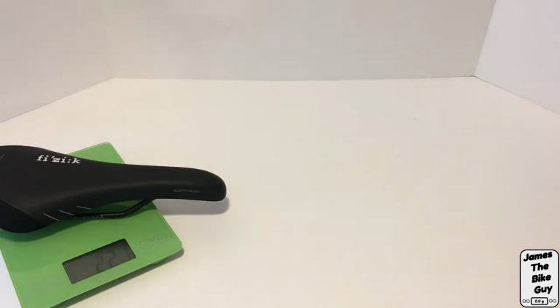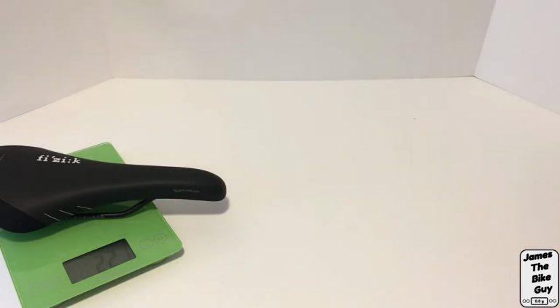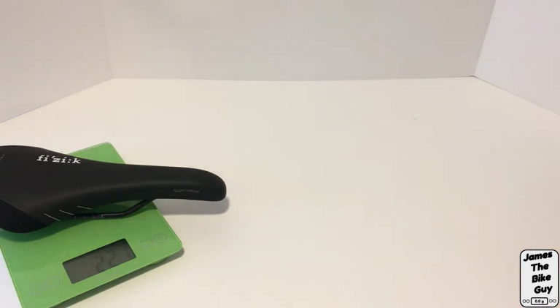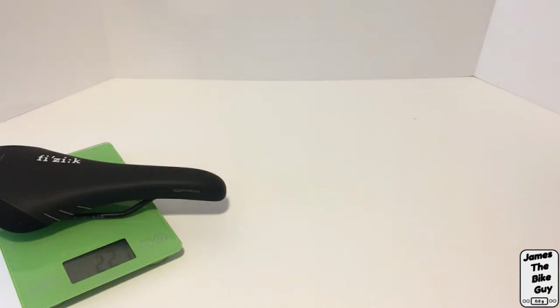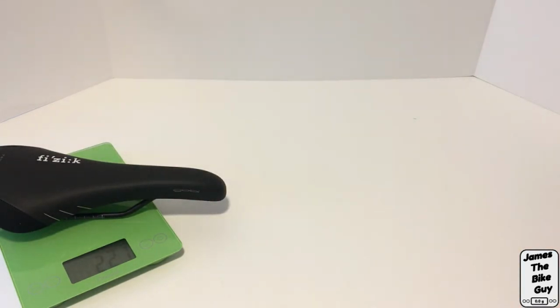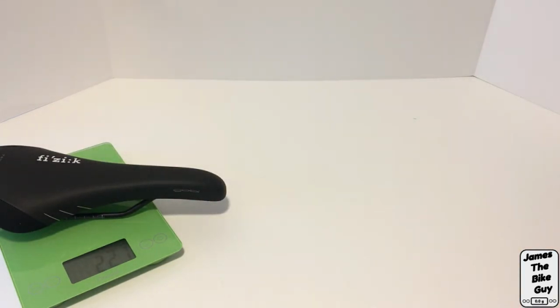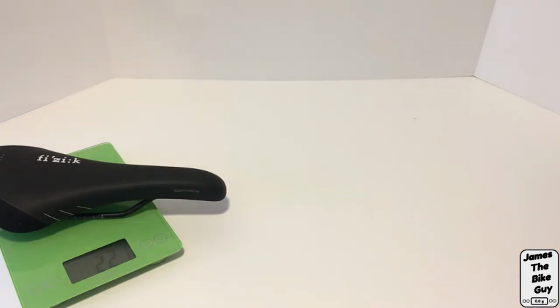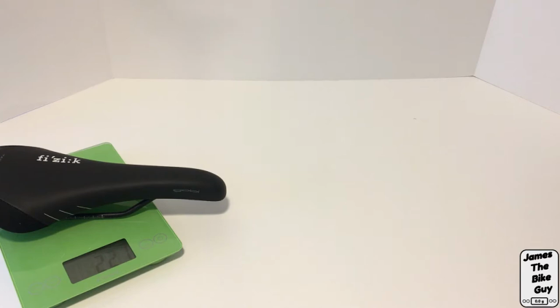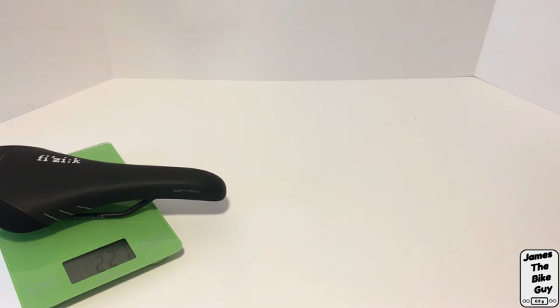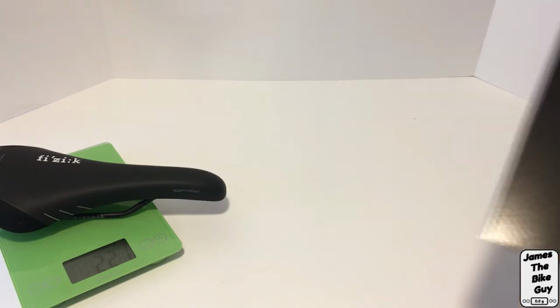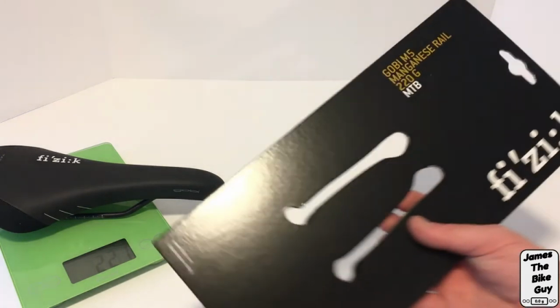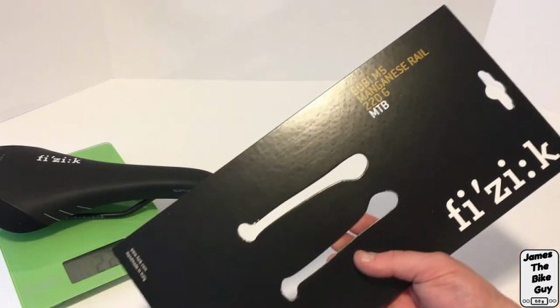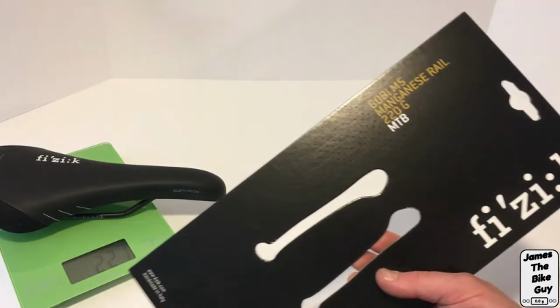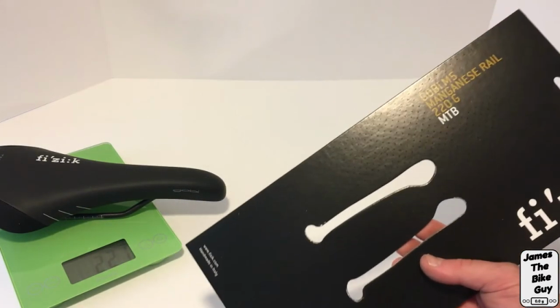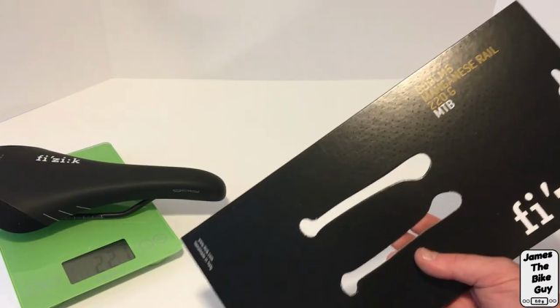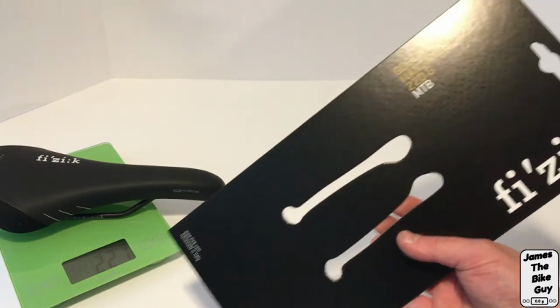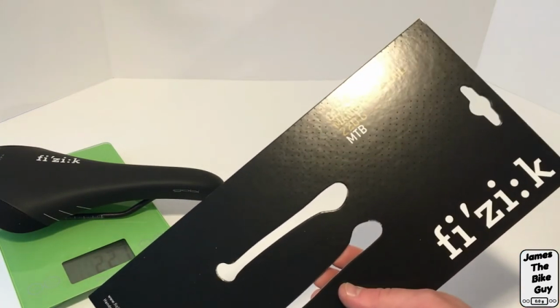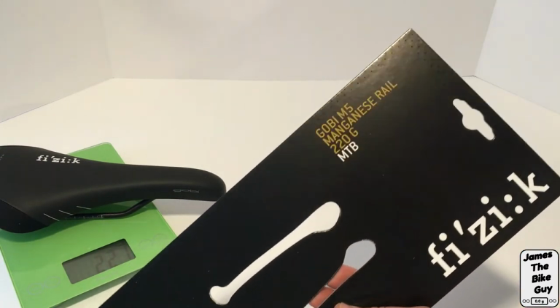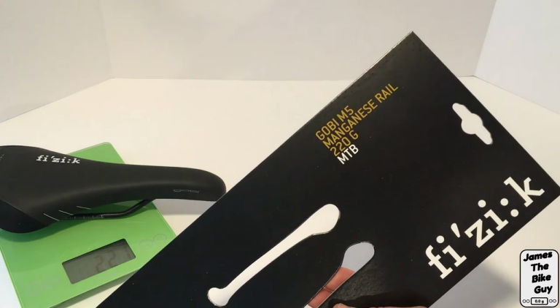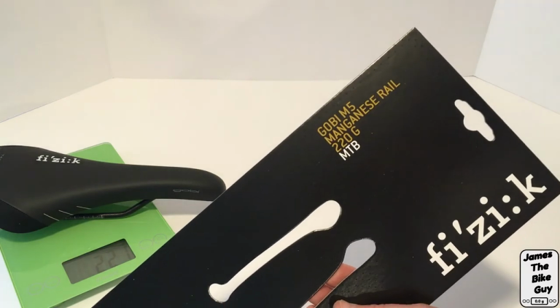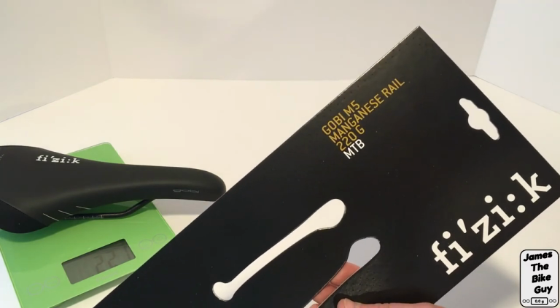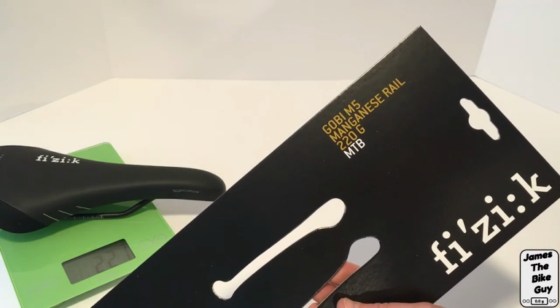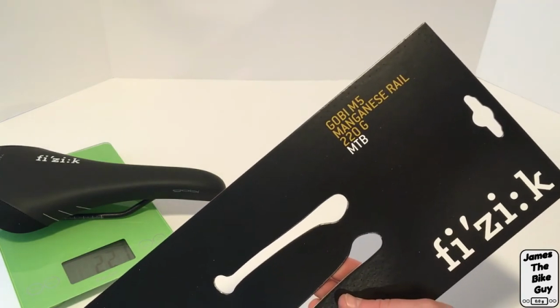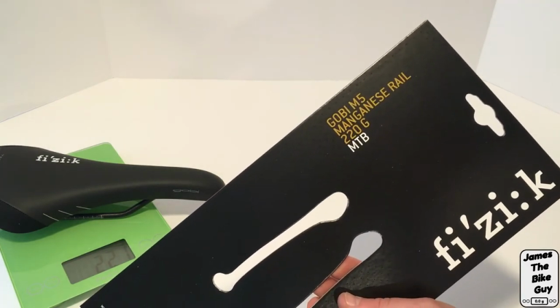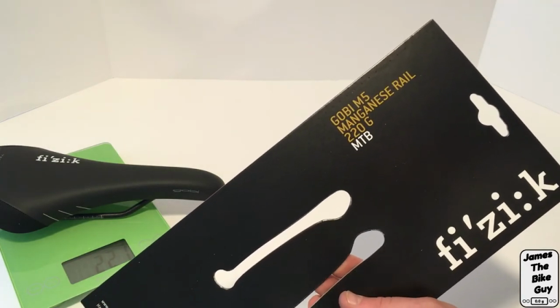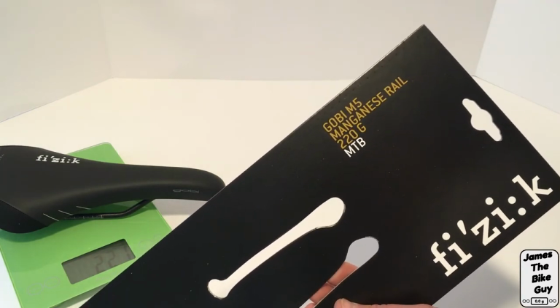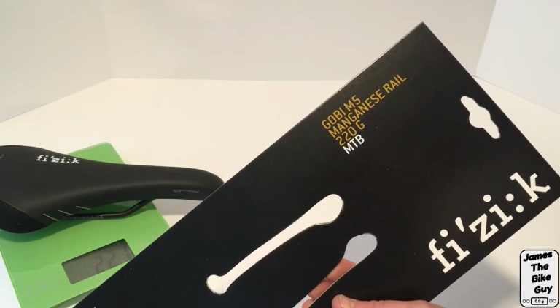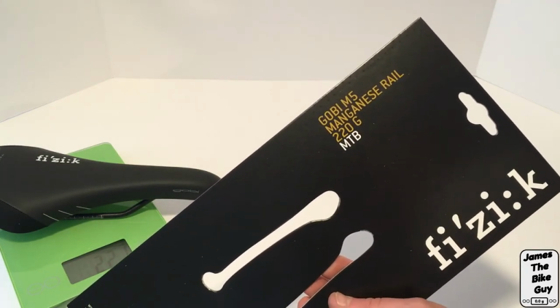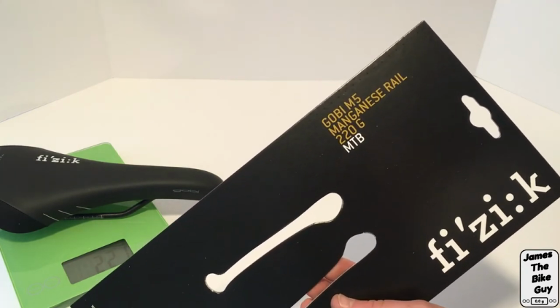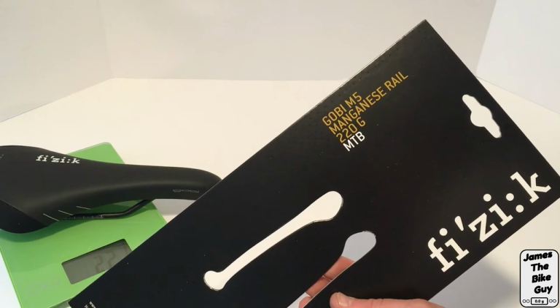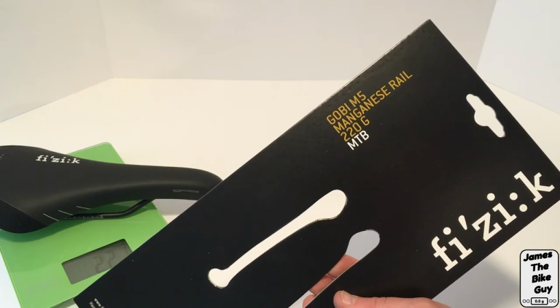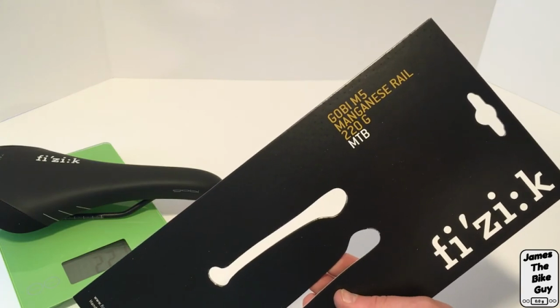This saddle weighs 221 grams, which comes in right about what we were expecting with the 220 grams that's specified. Thanks for watching and subscribe for more.